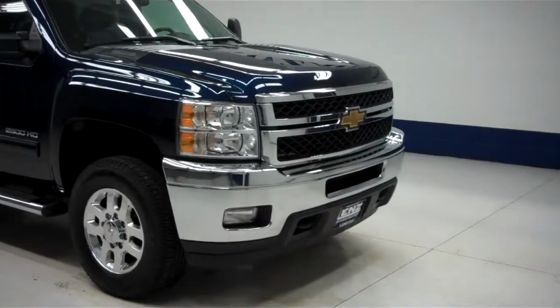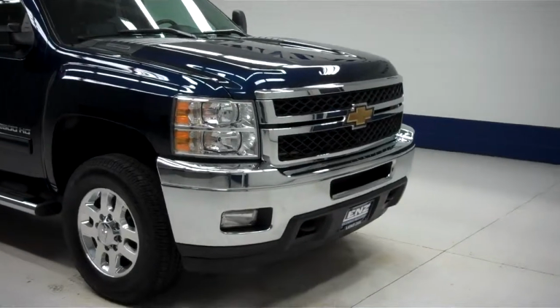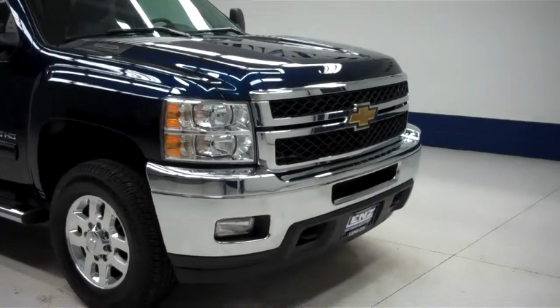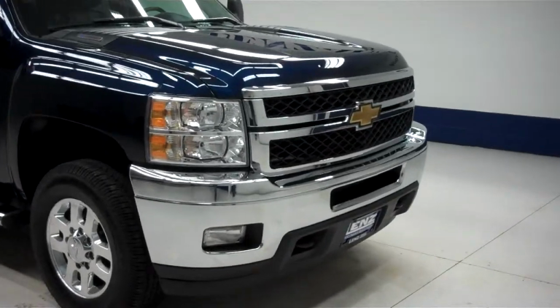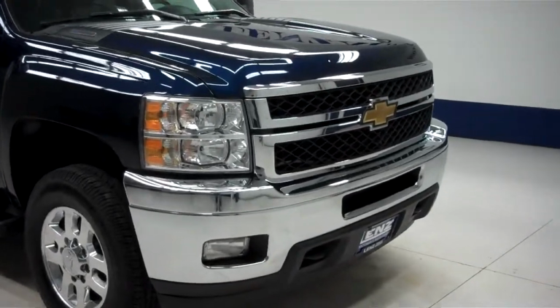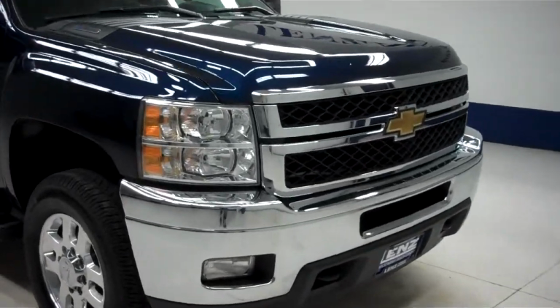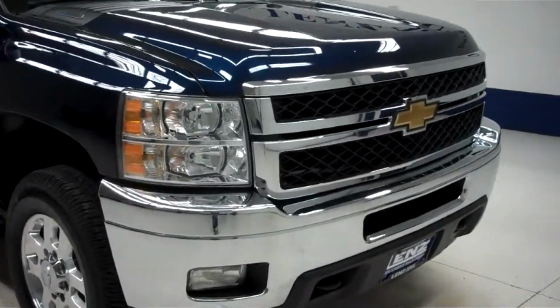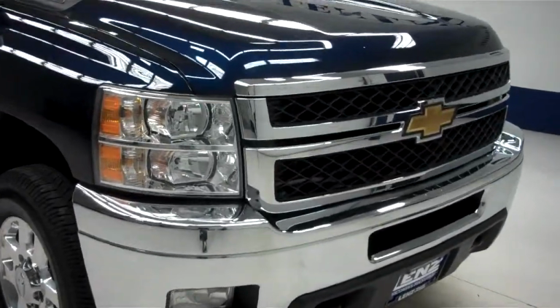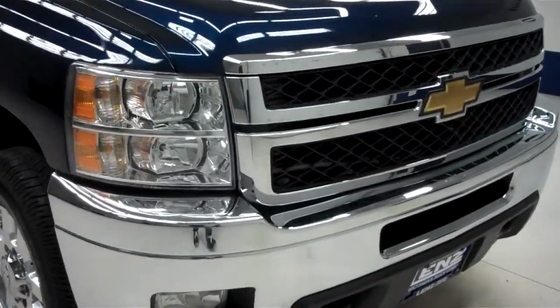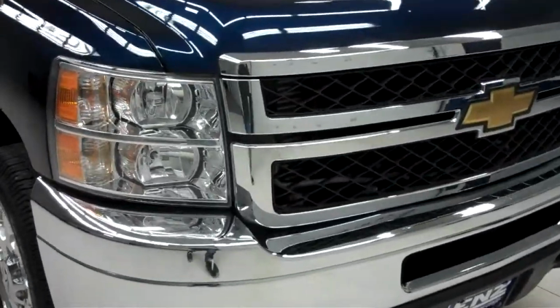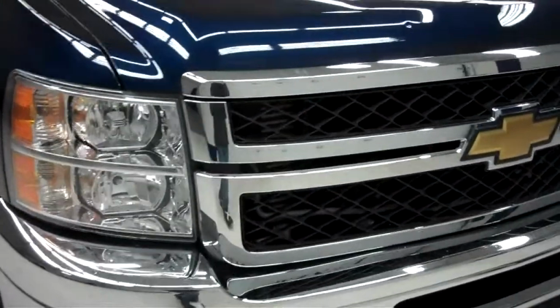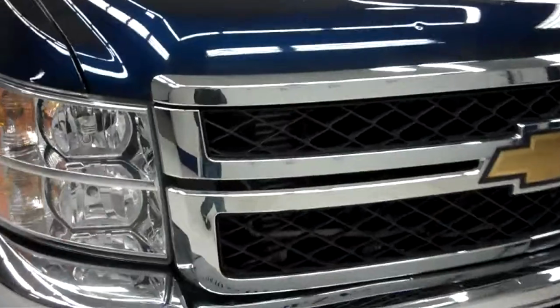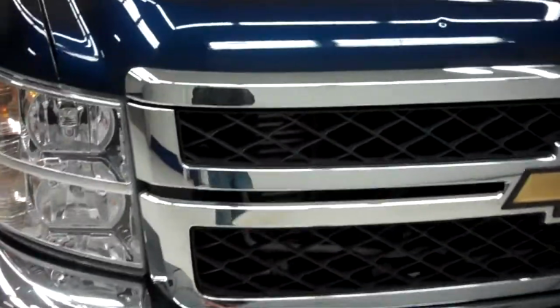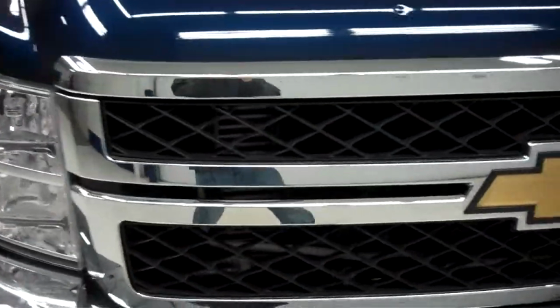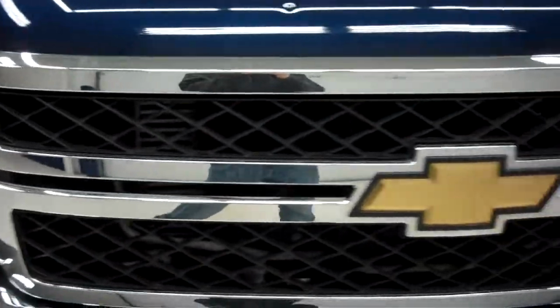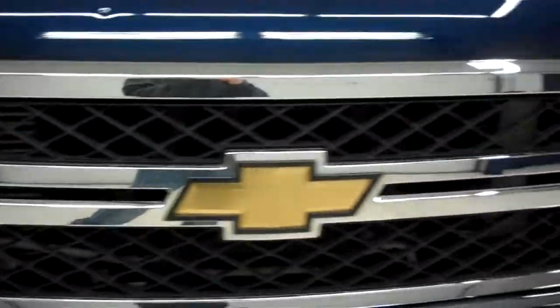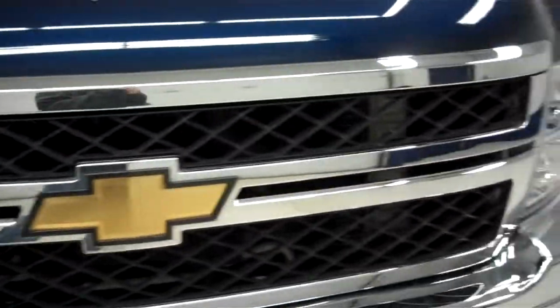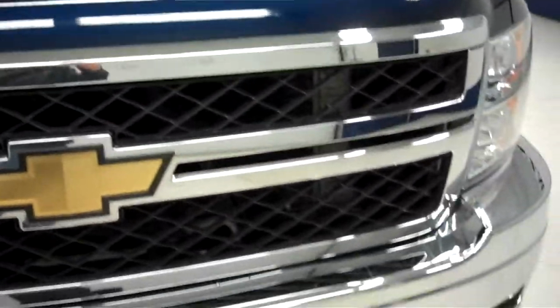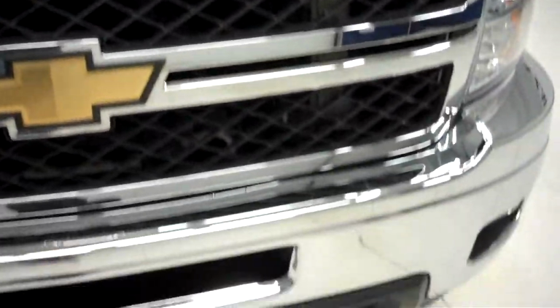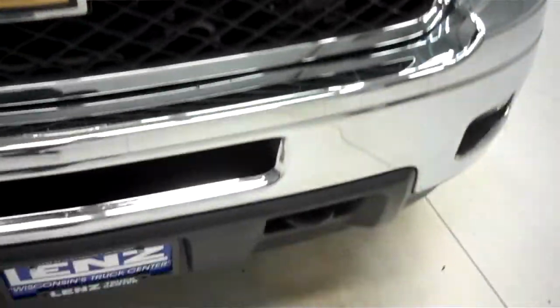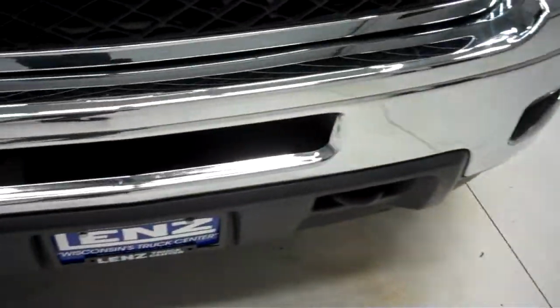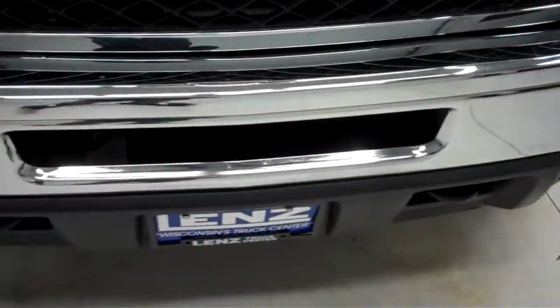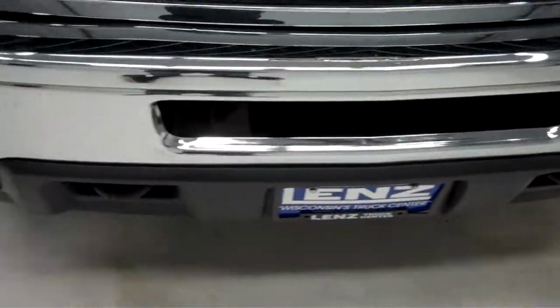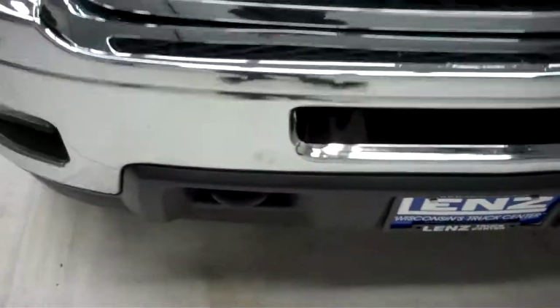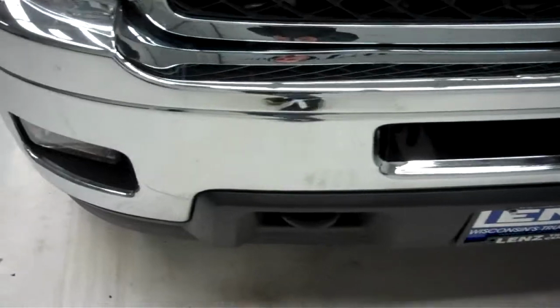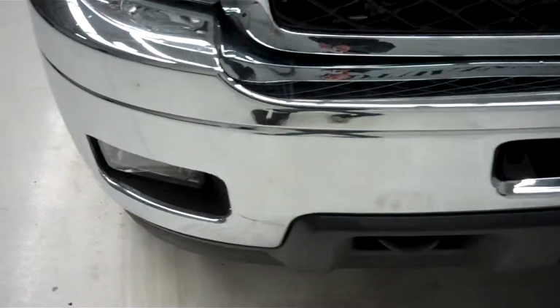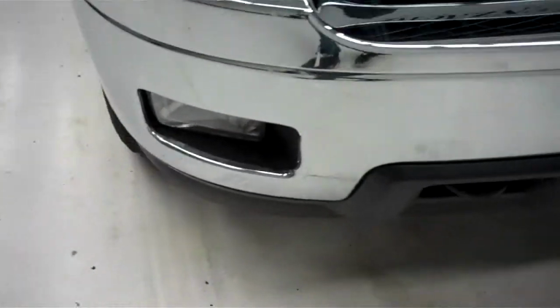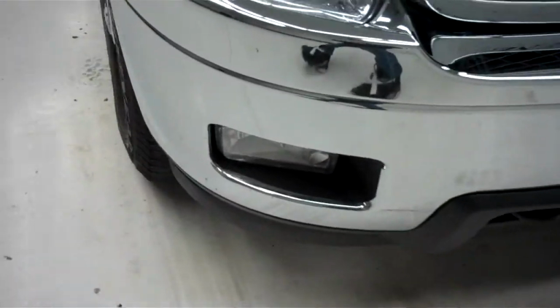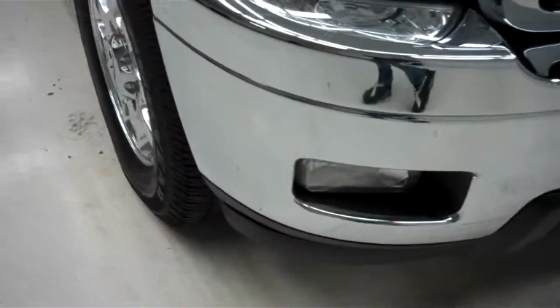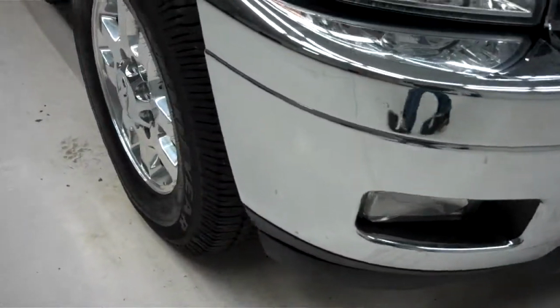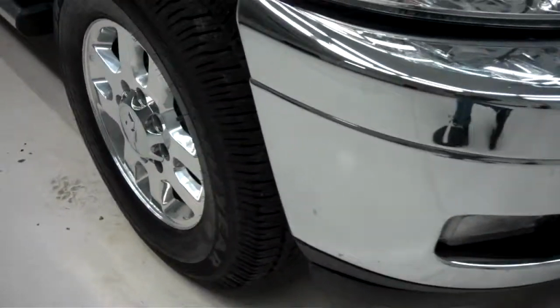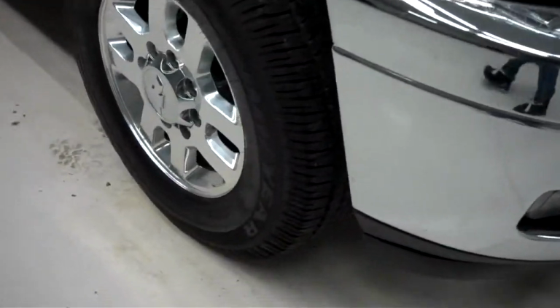This is stock number J5345. This is a 2011 Chevy 2500, a 6.6 liter crew cab long box.